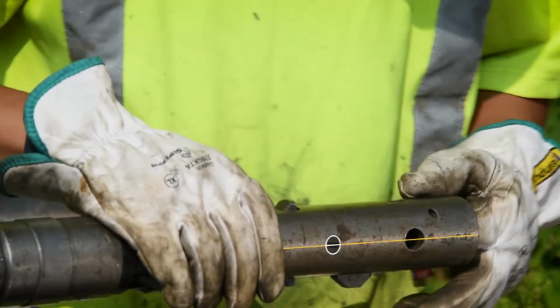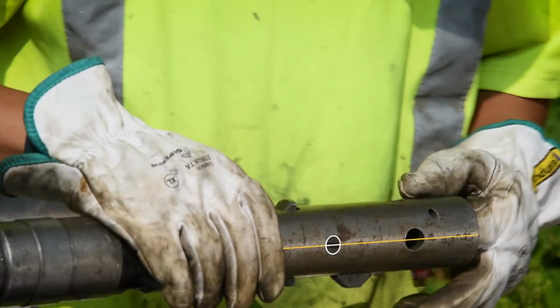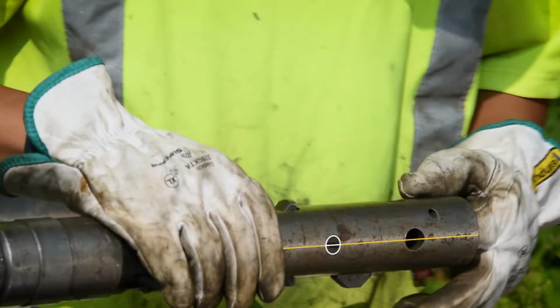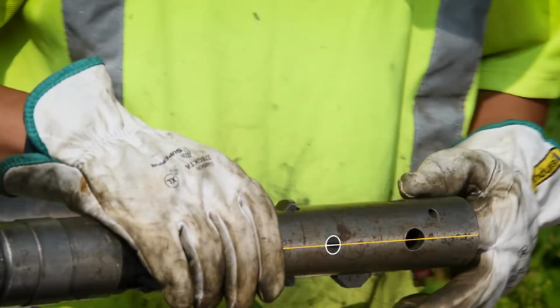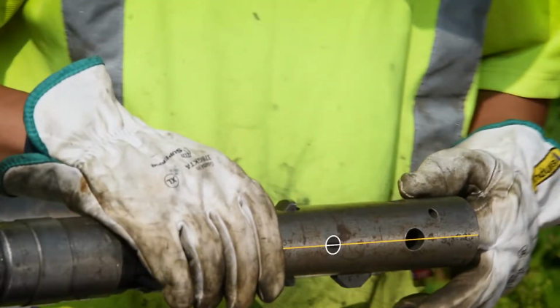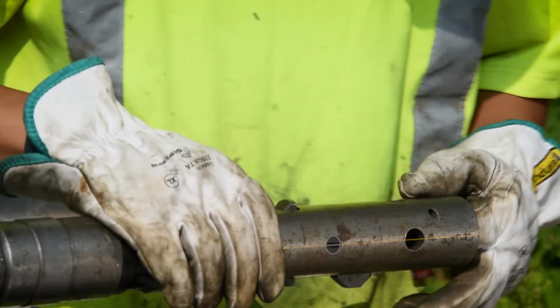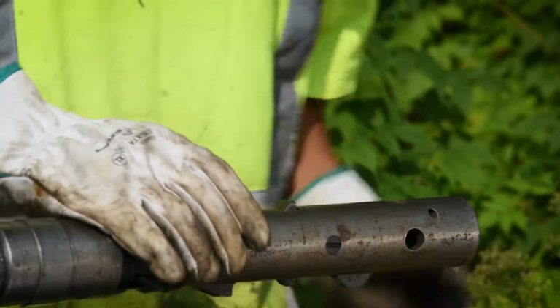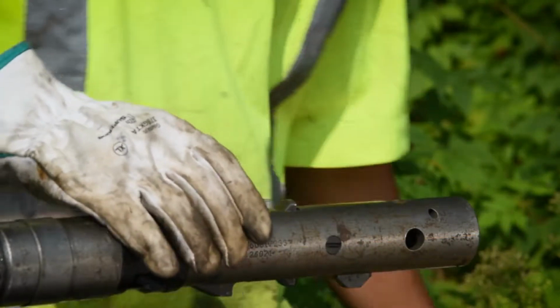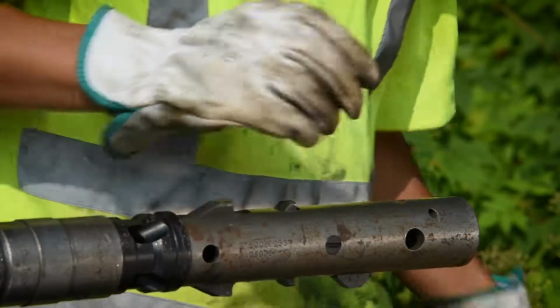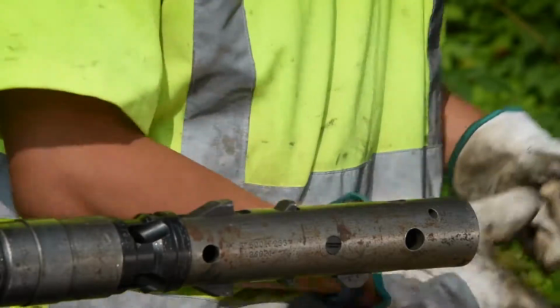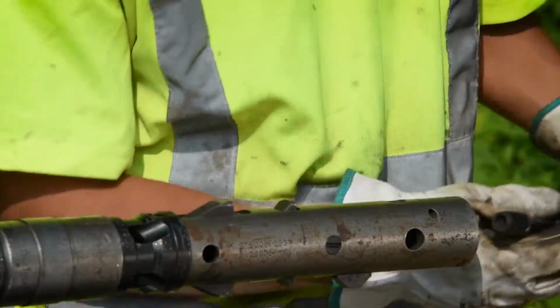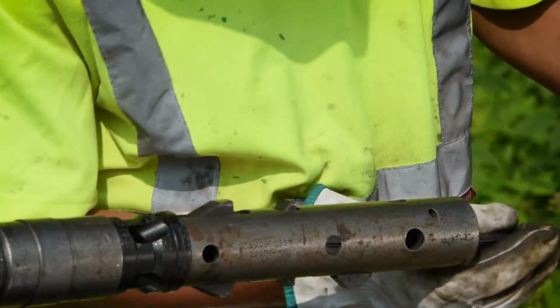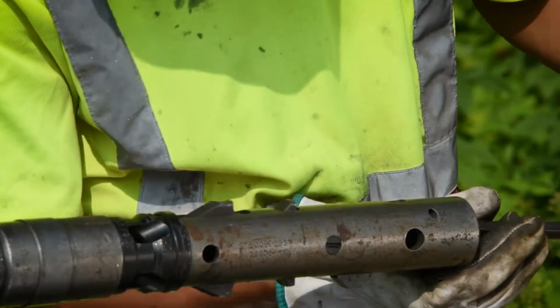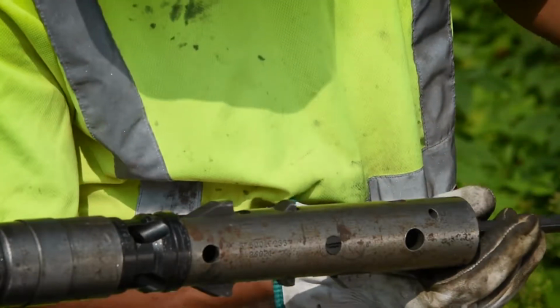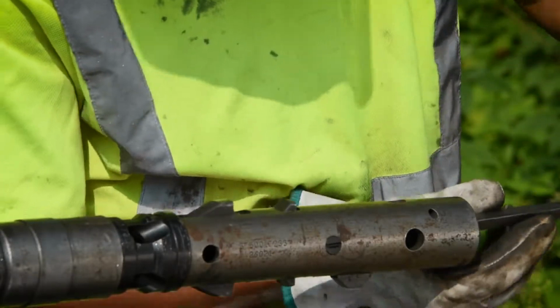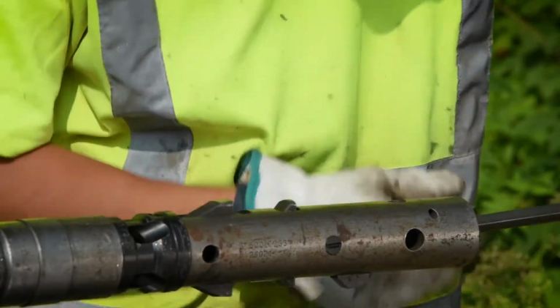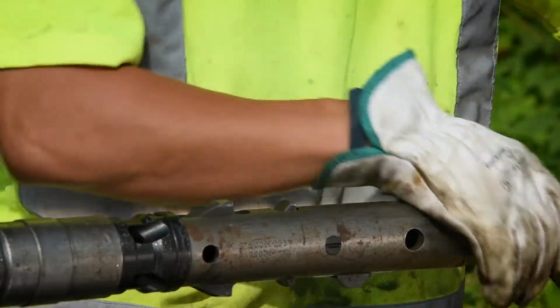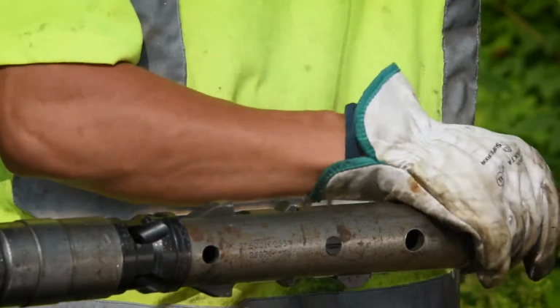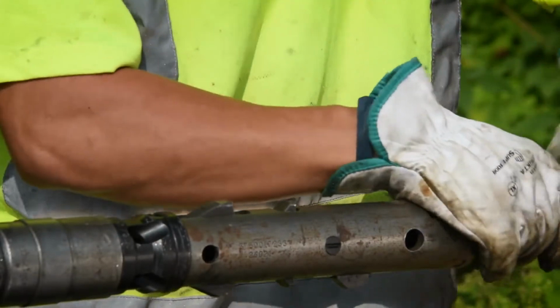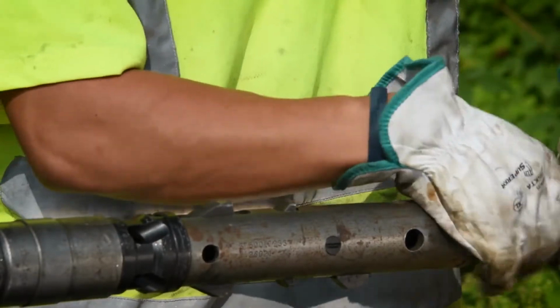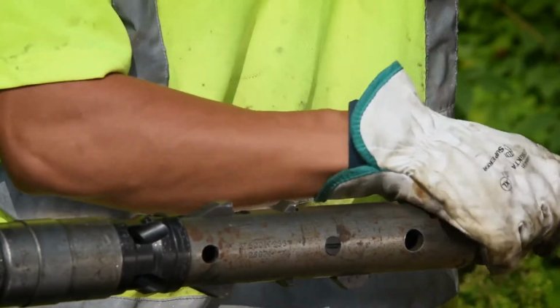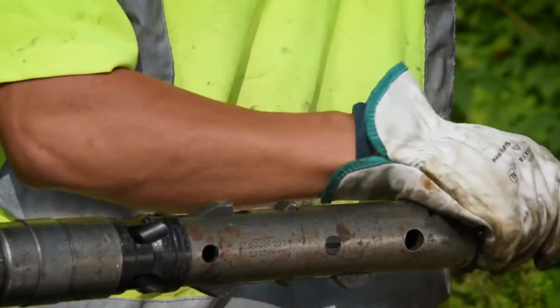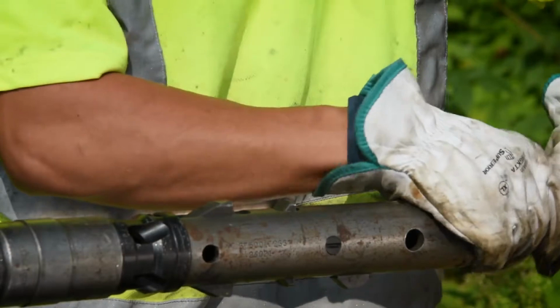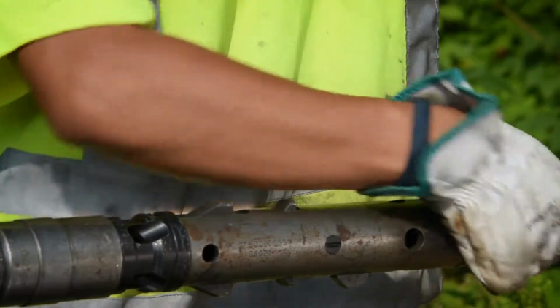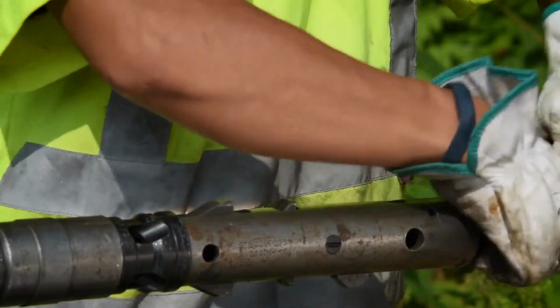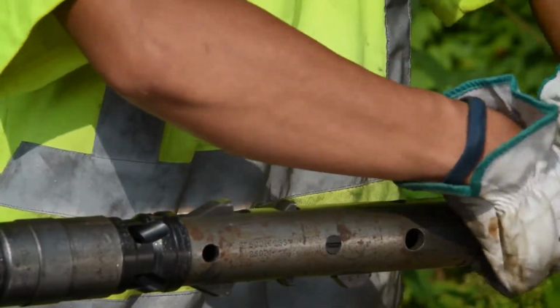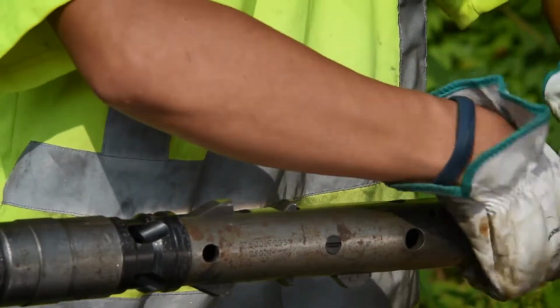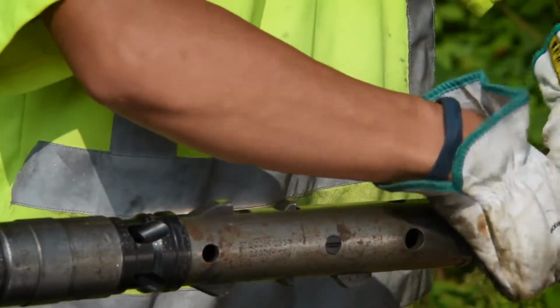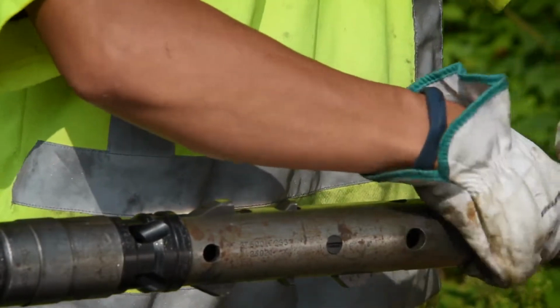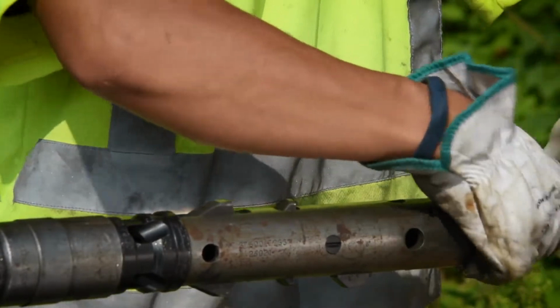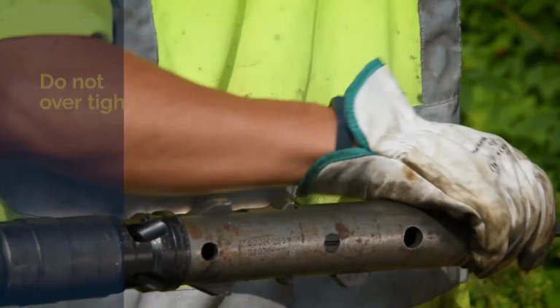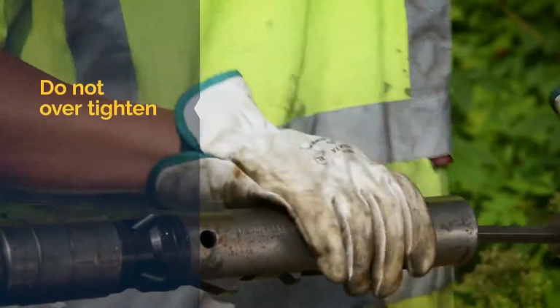Insert the assembly bolt, two-piece lock washer and spring into the top of the head assembly. While compressing the spring, screw the assembly bolt into place, being careful not to over-torque it.